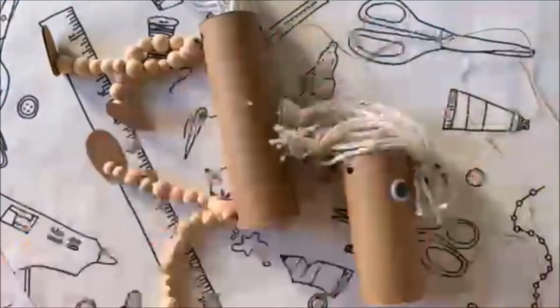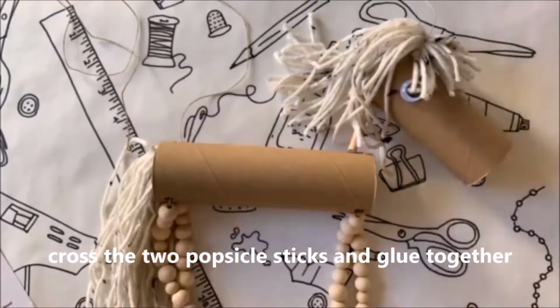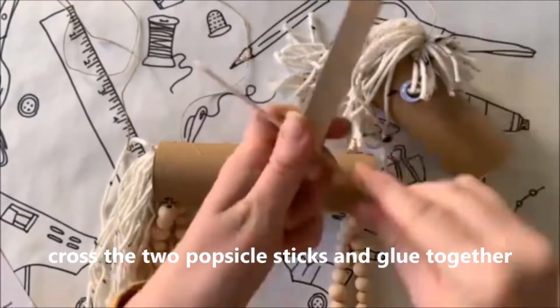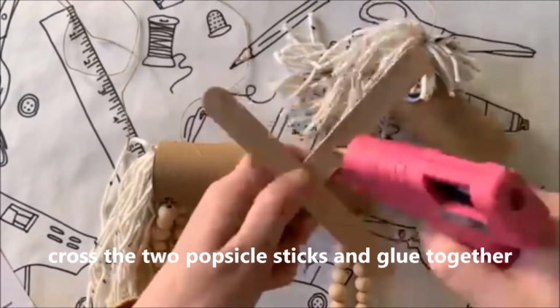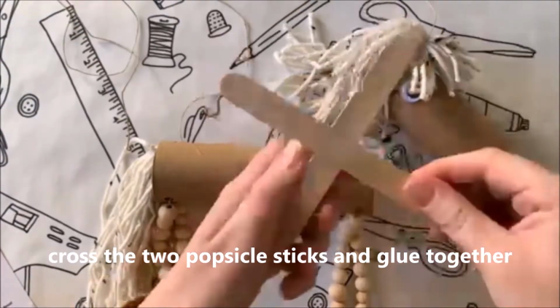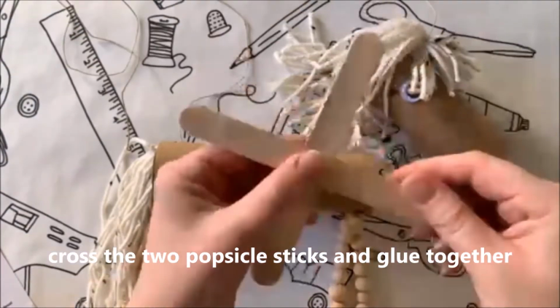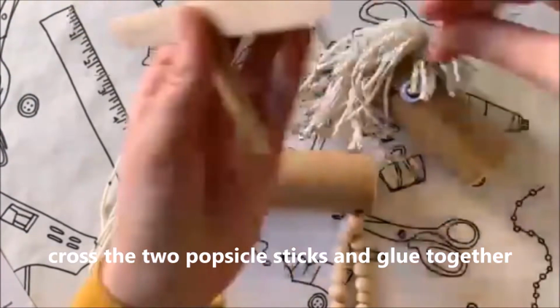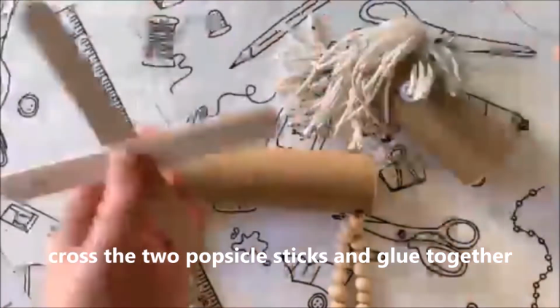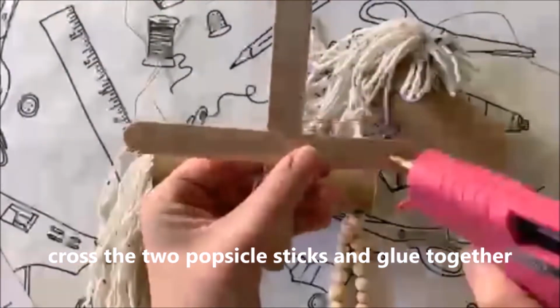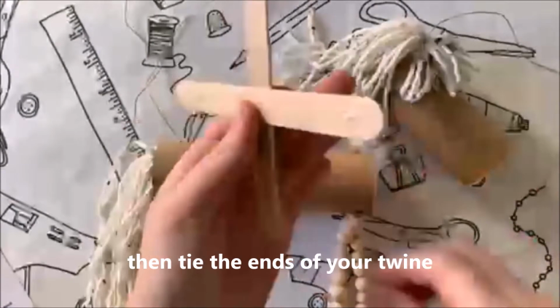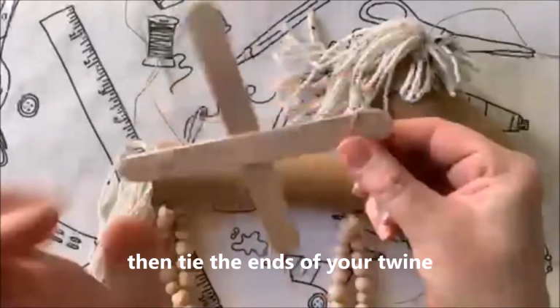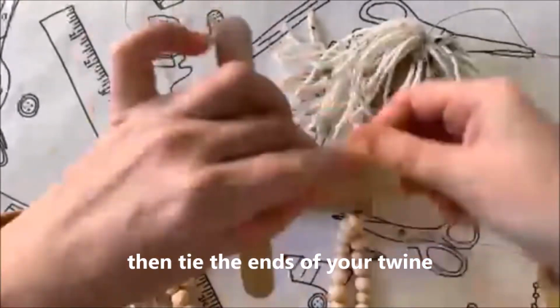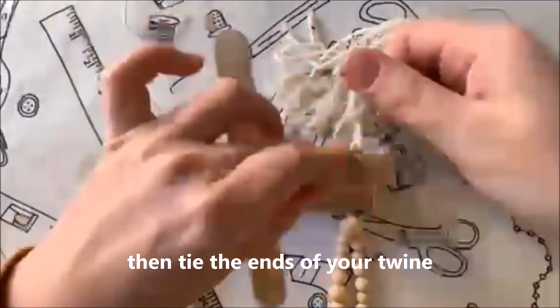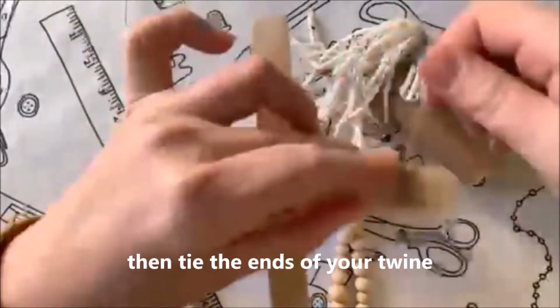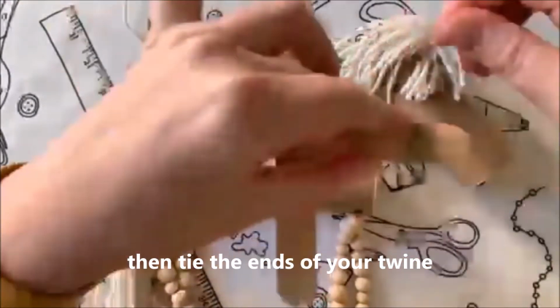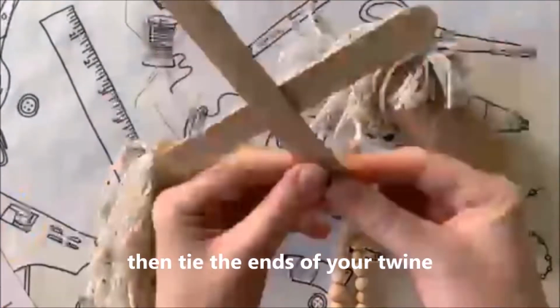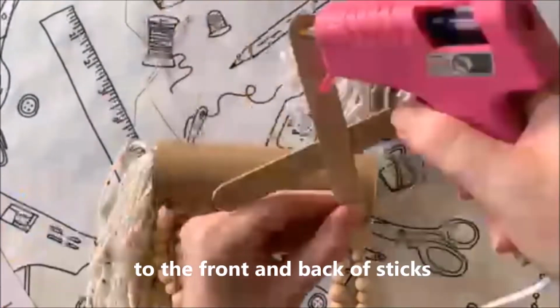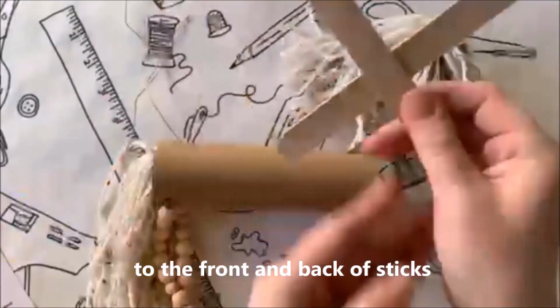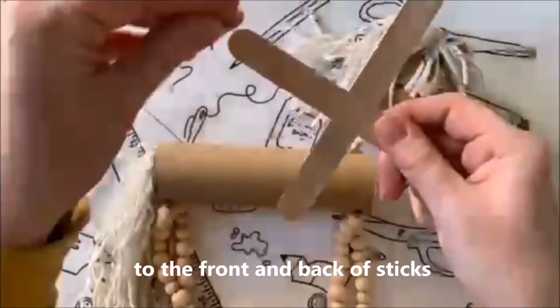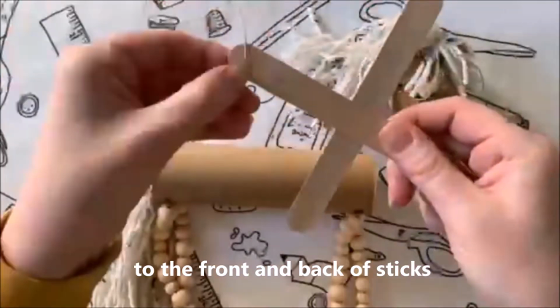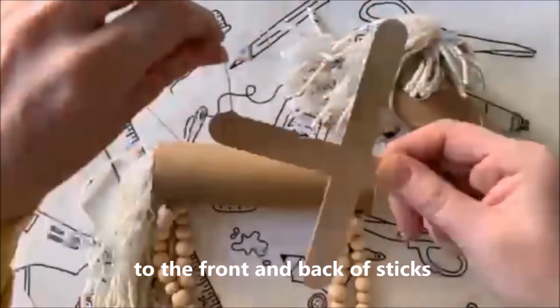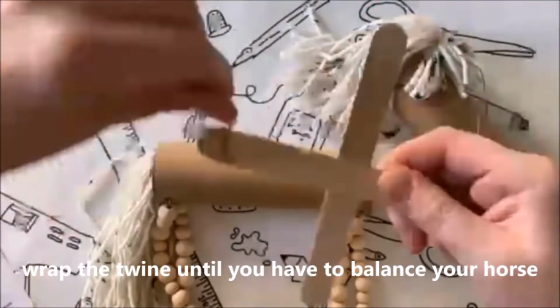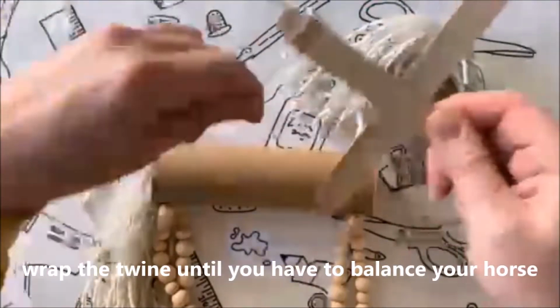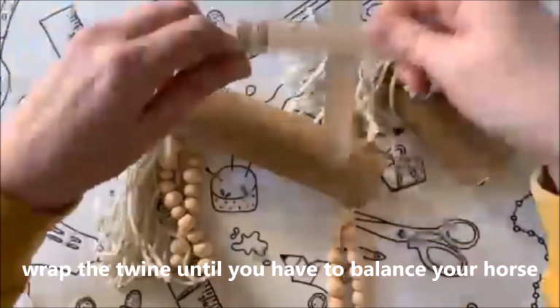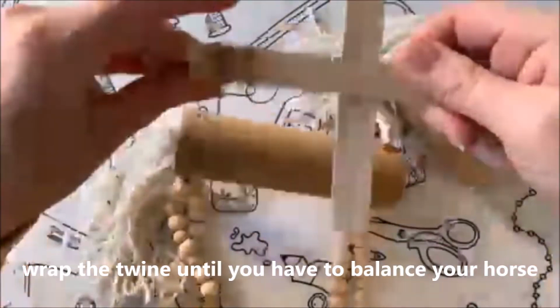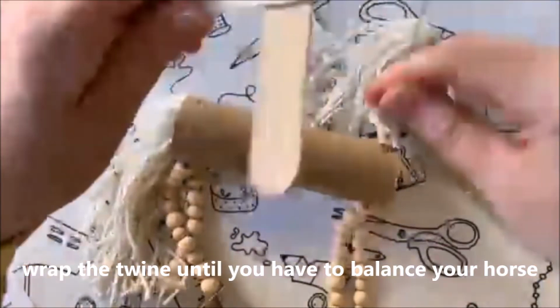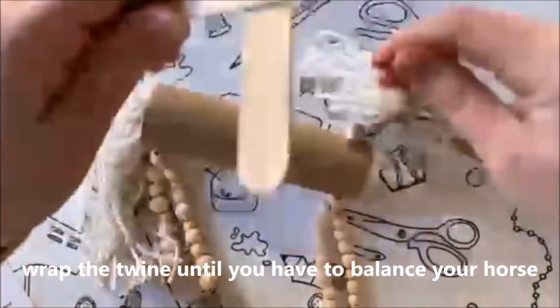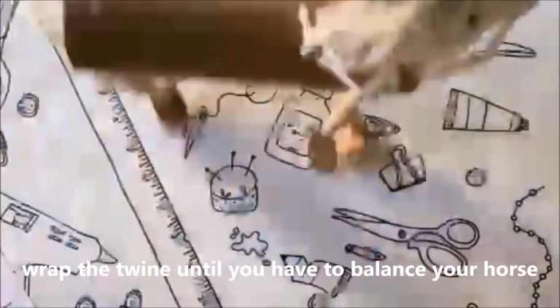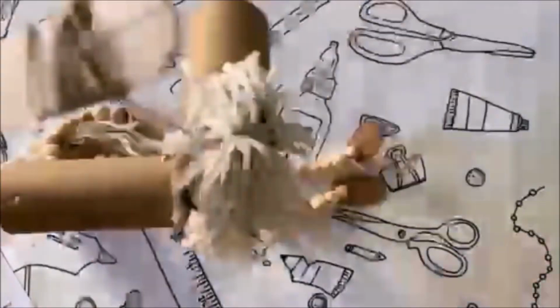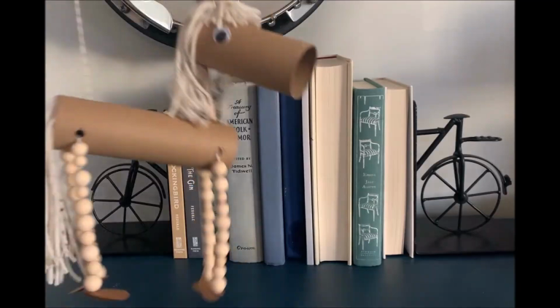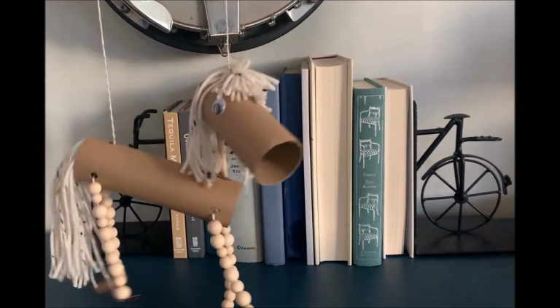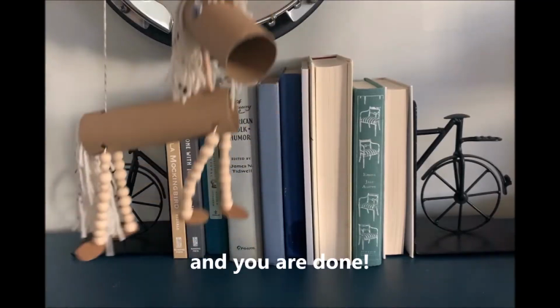Cross the two popsicle sticks and glue them together. Then tie the ends of your twine to the front and back of the sticks. Wrap the twine until you have a balance for your horse. And you're done!